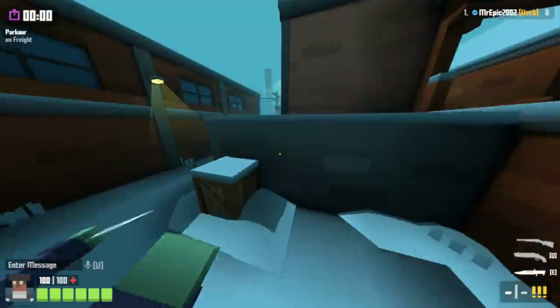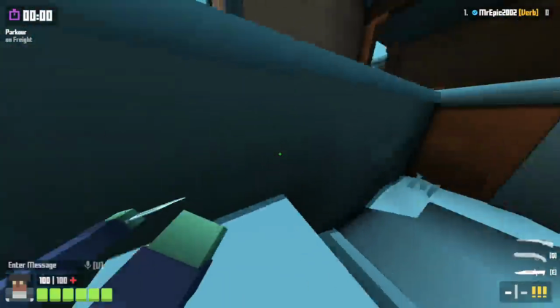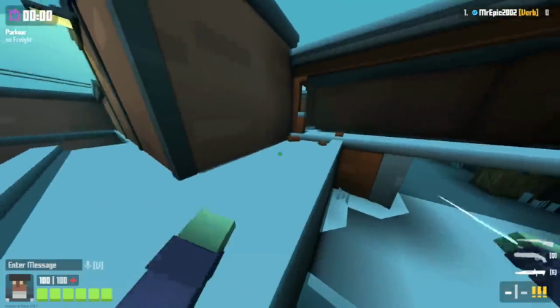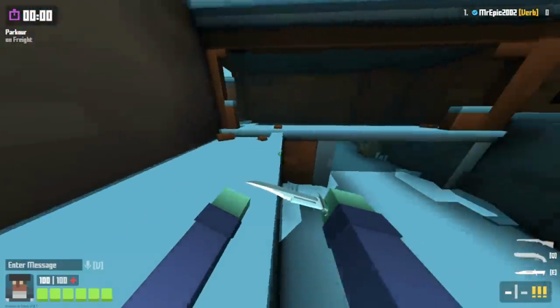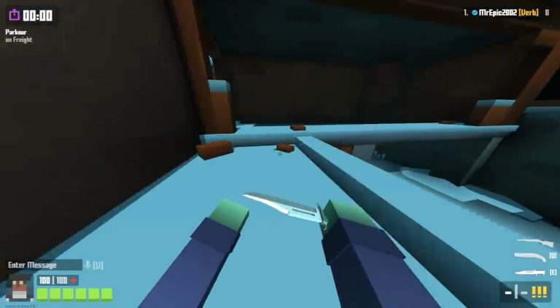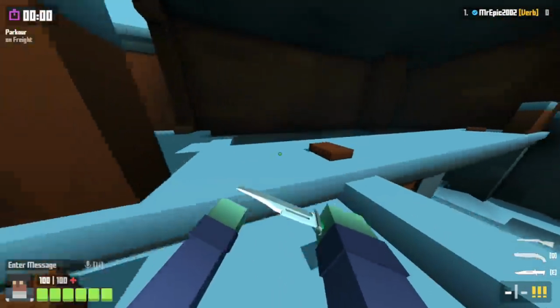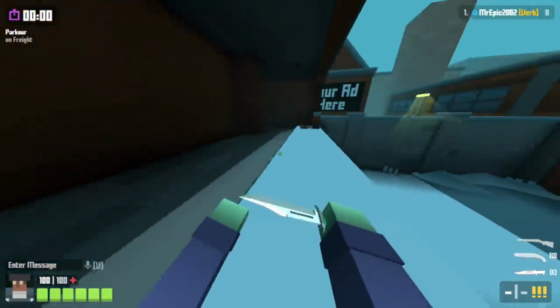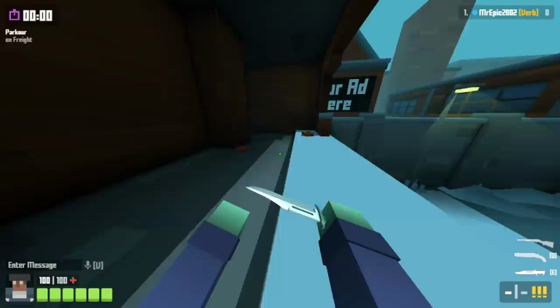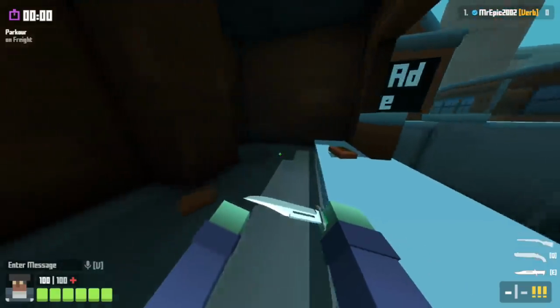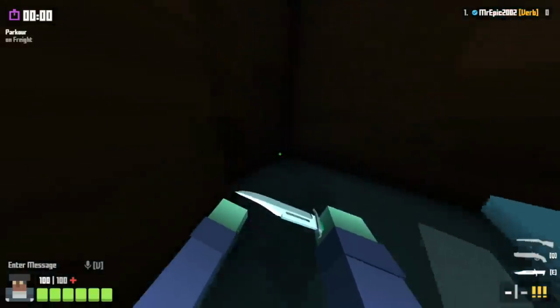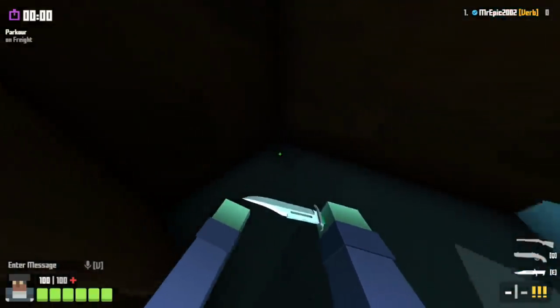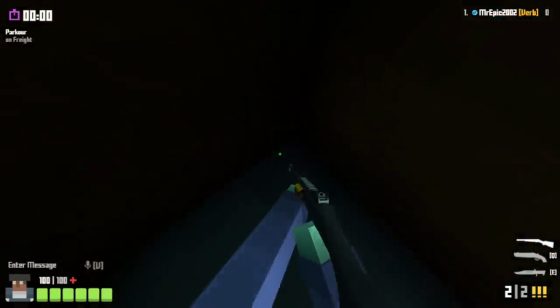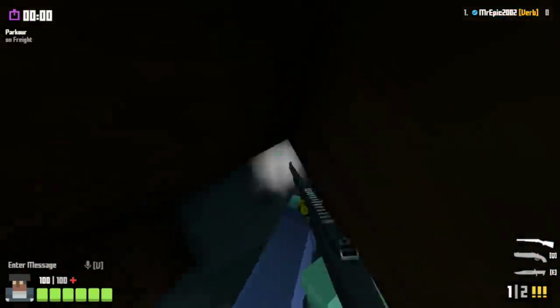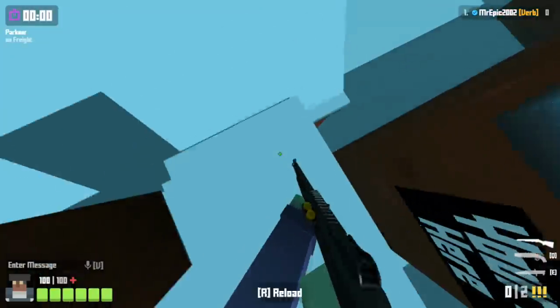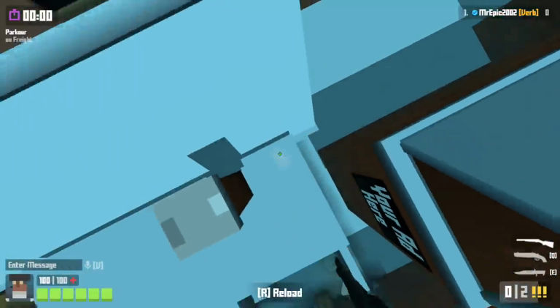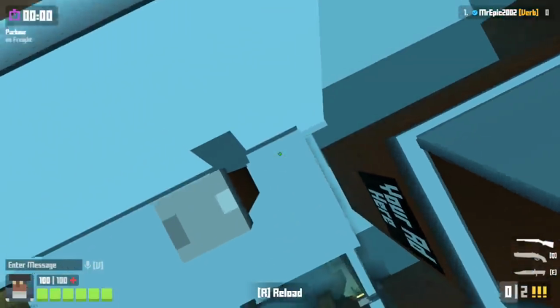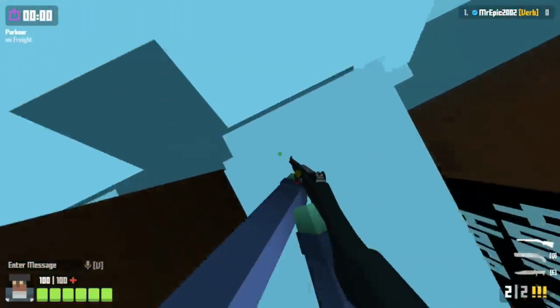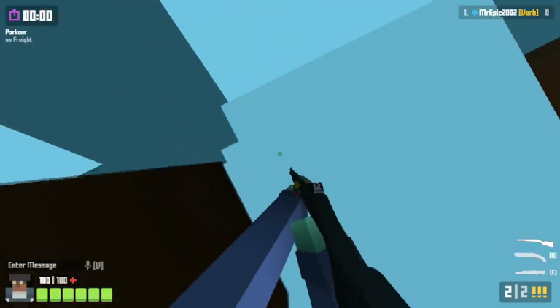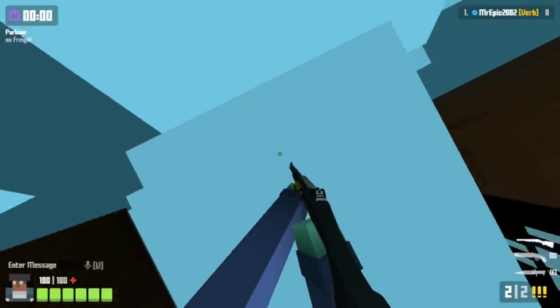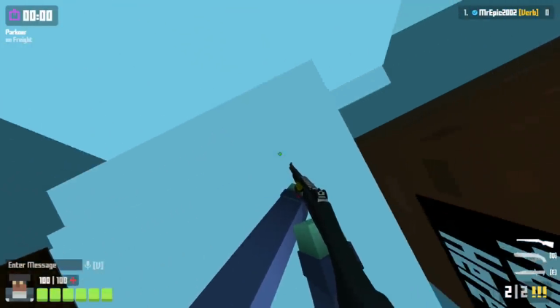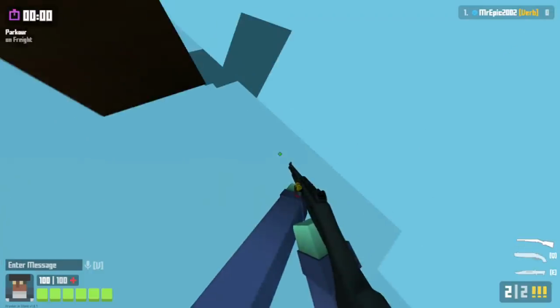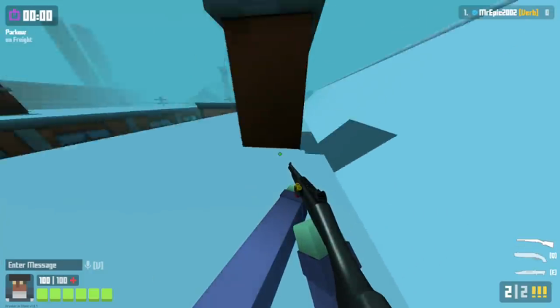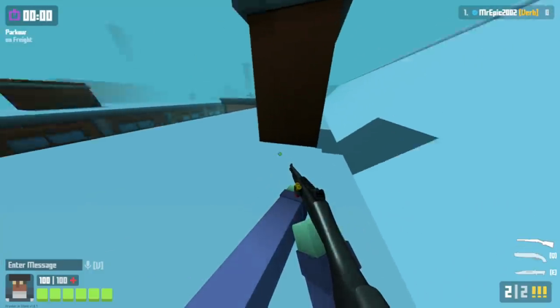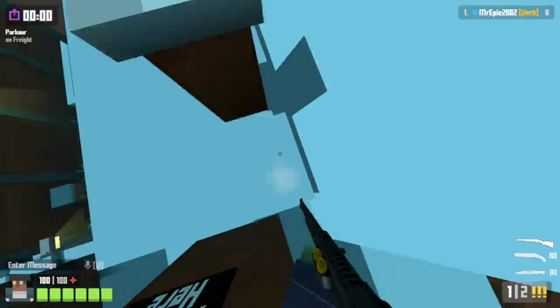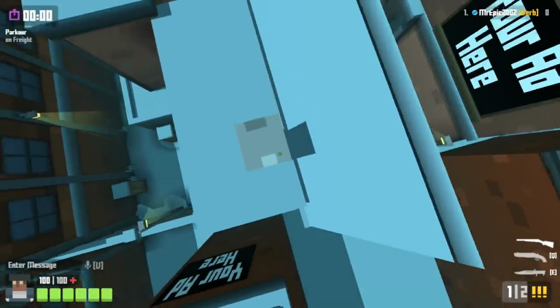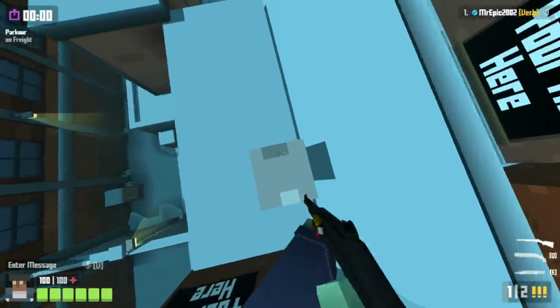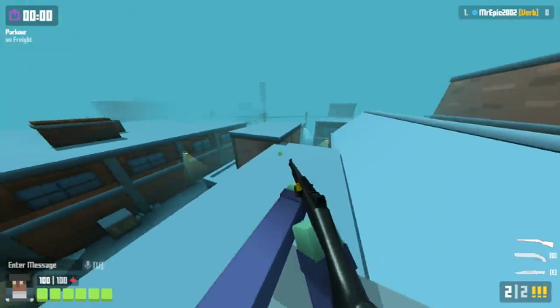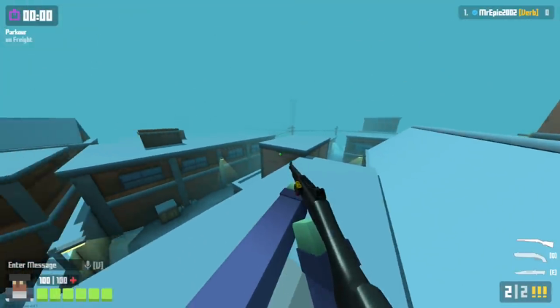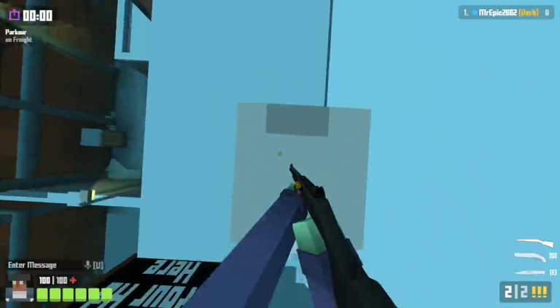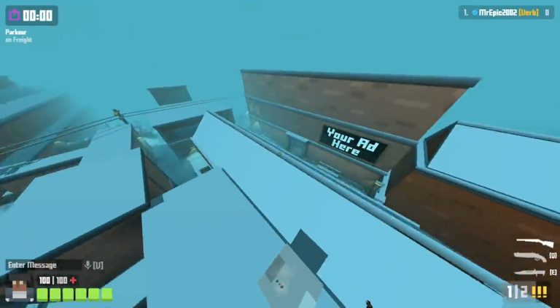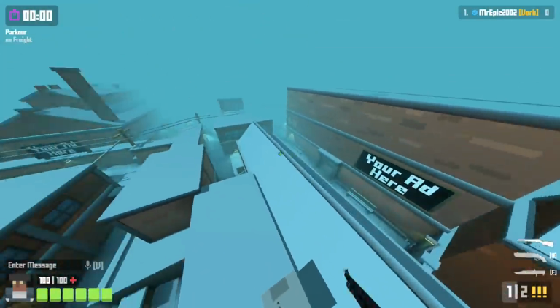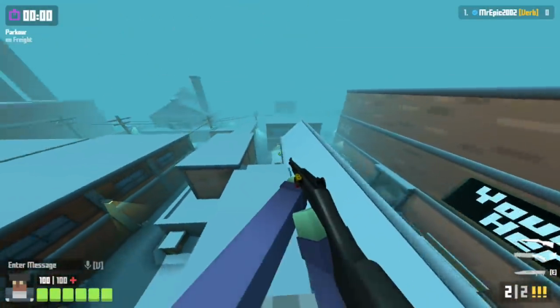This one is really cool. Walk over the ledge, except this time look down, and spam with your shotgun crouching again, and you should be propelled through. You can go on top of the chimney, and yeah, you can hit some crazy trick shots.